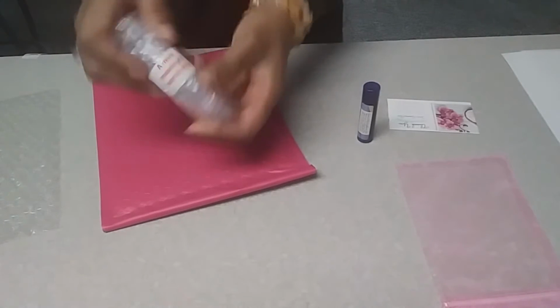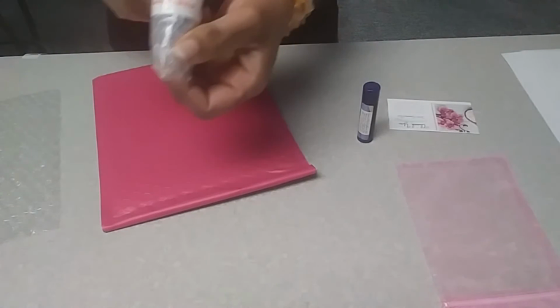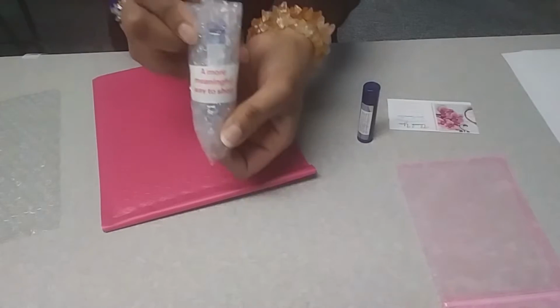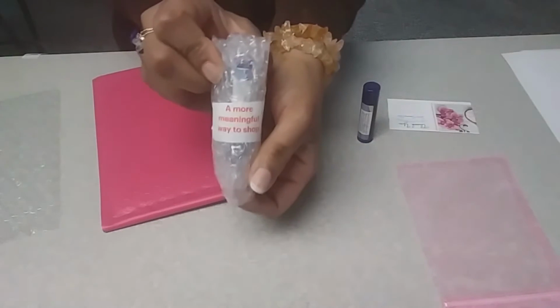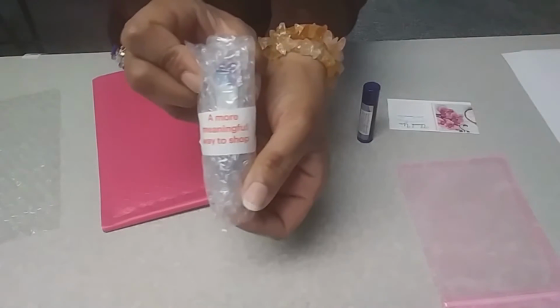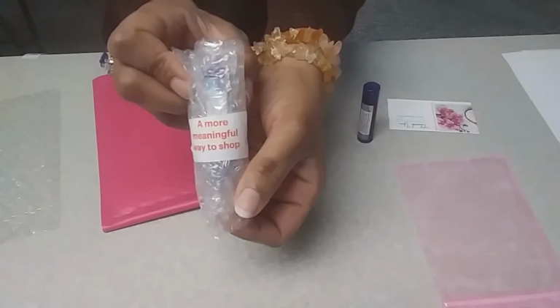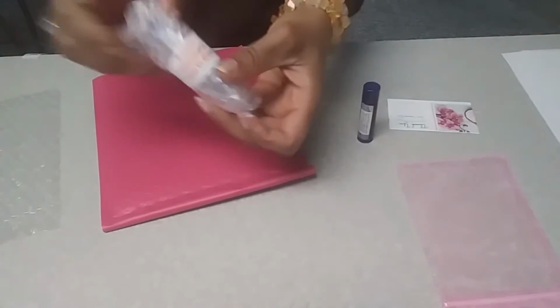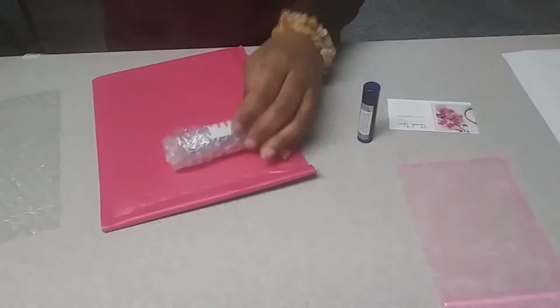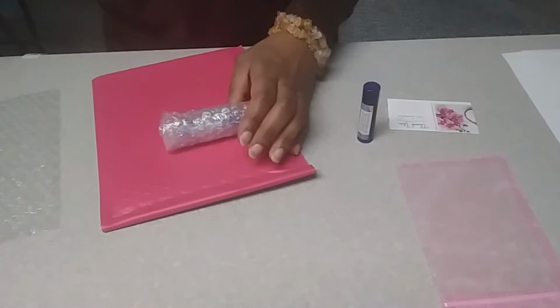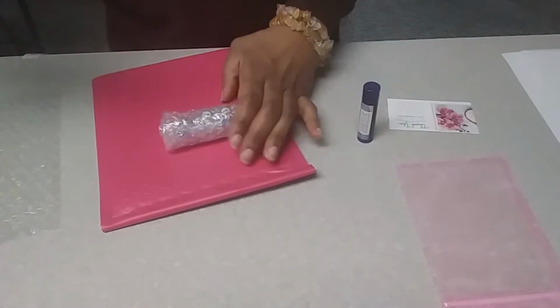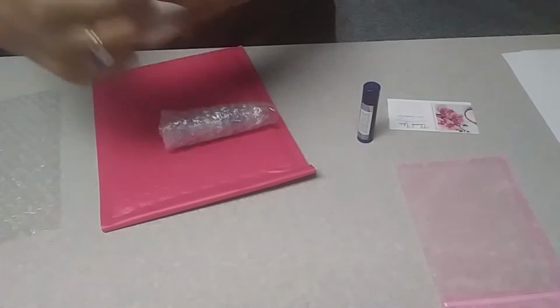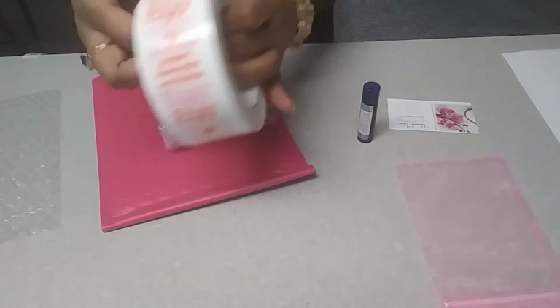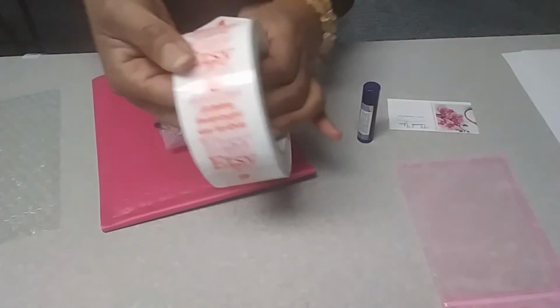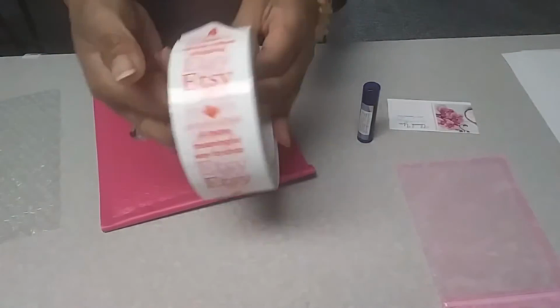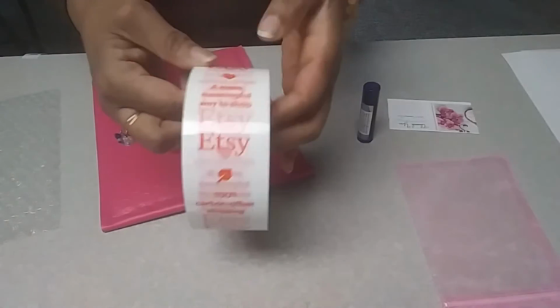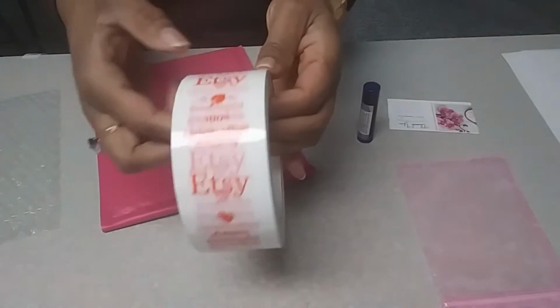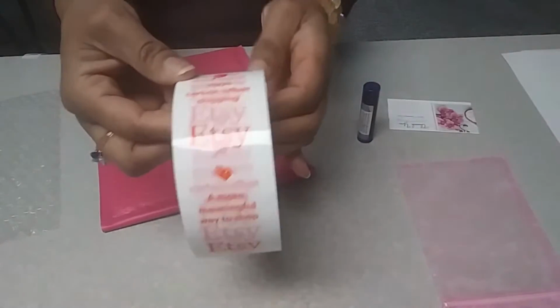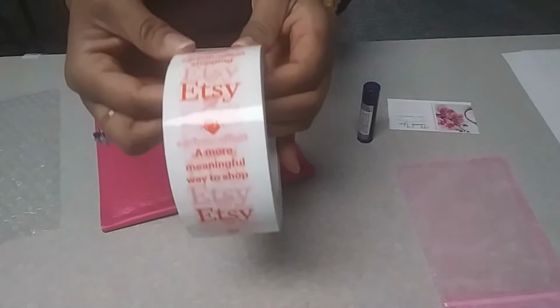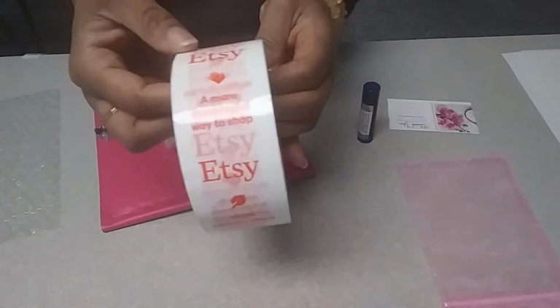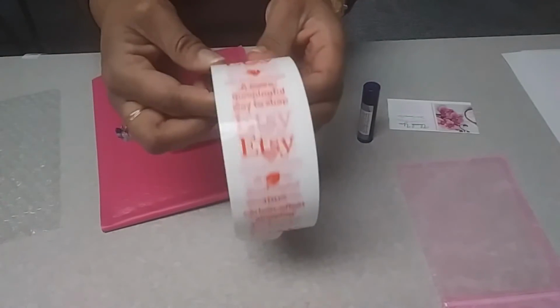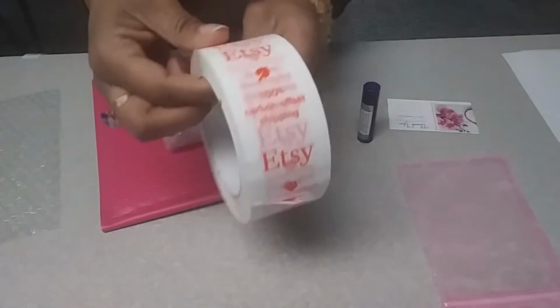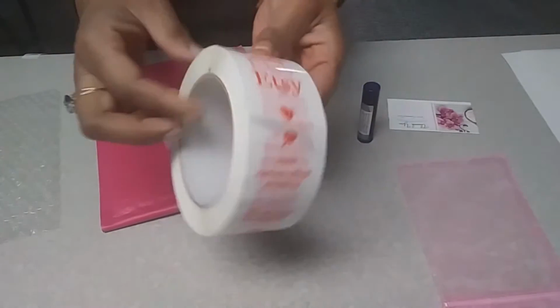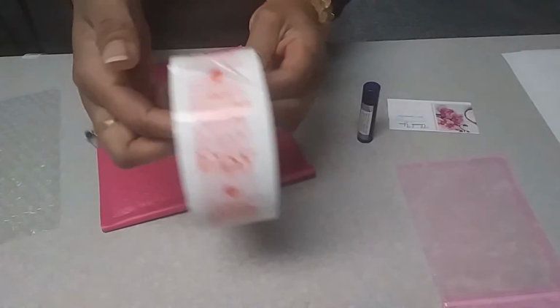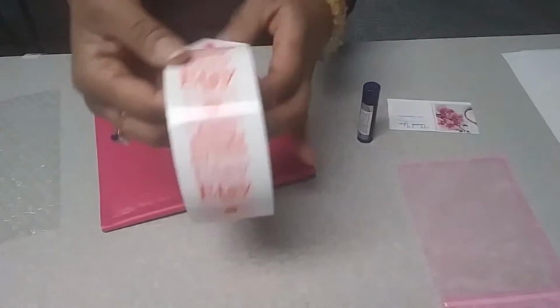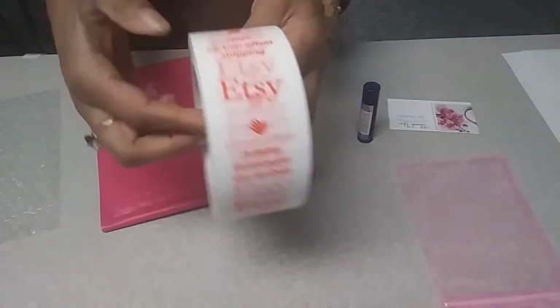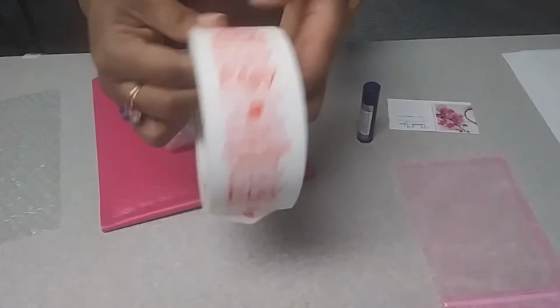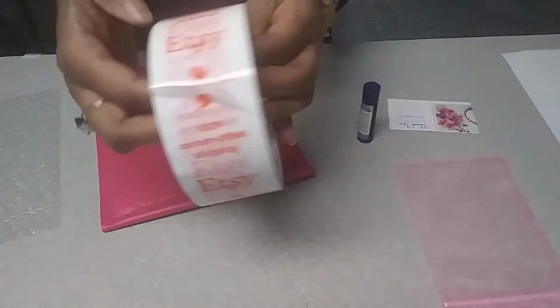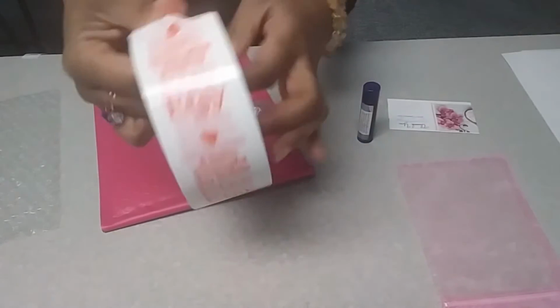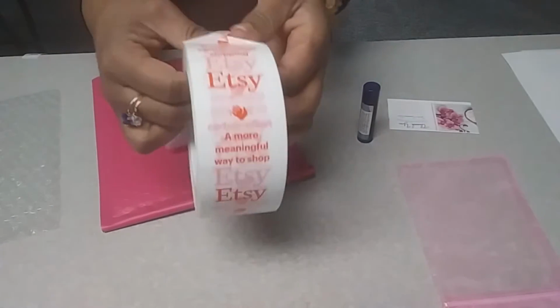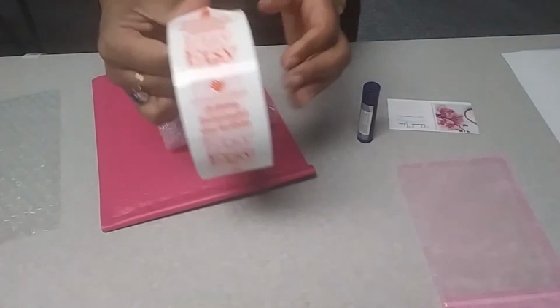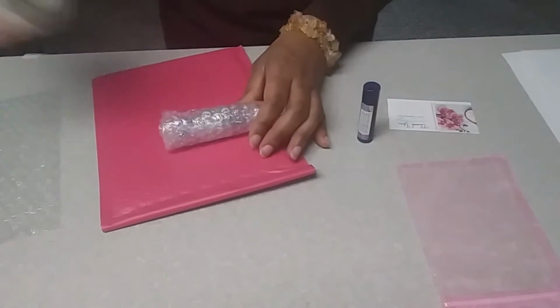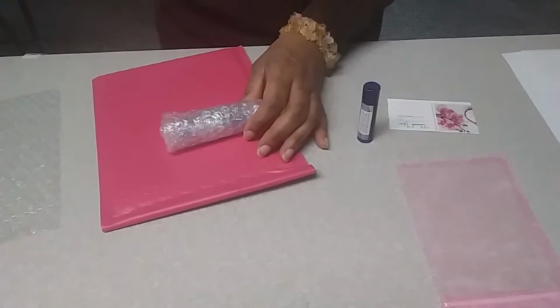And I'm actually using my roll of Etsy tape. Etsy sent me several rolls of this, so I just use it to tape up my bubble wrap and to package my stuff.